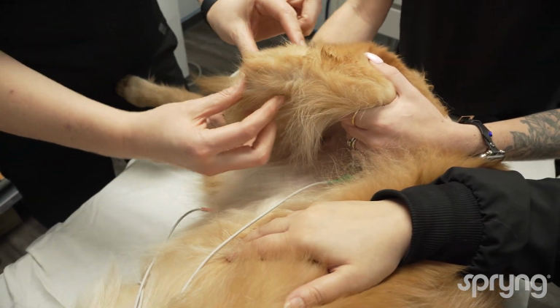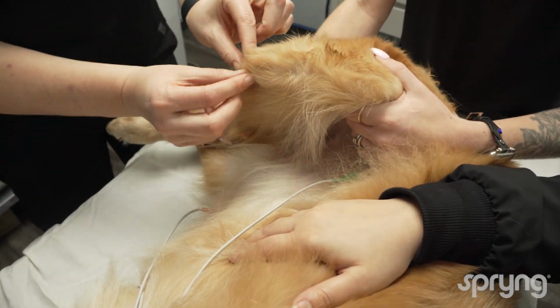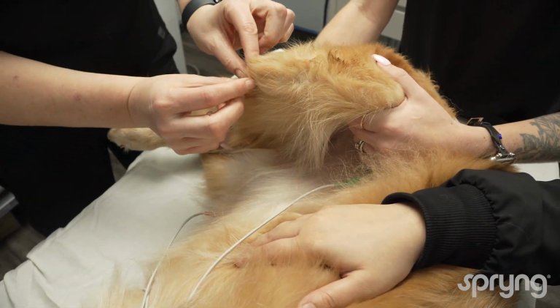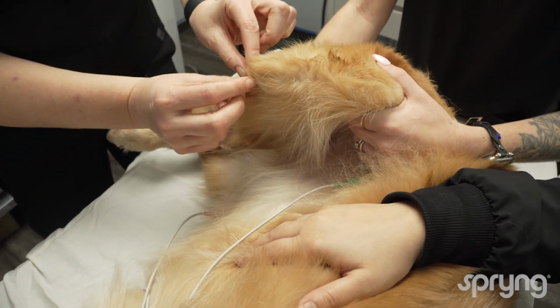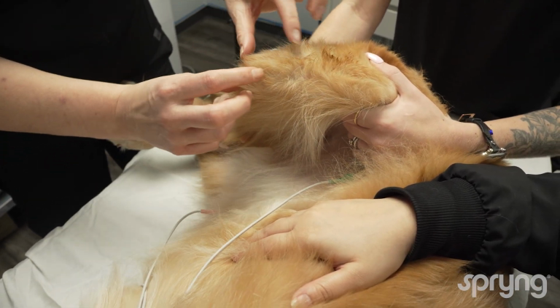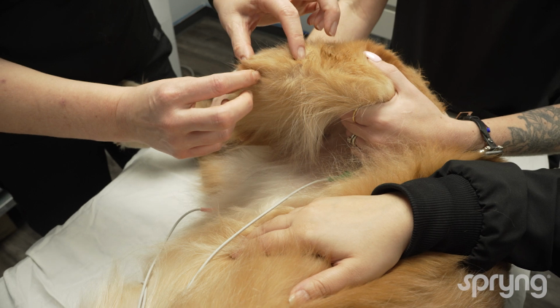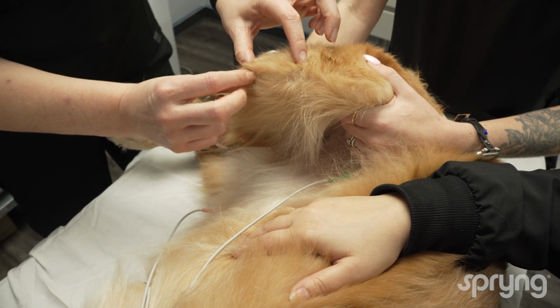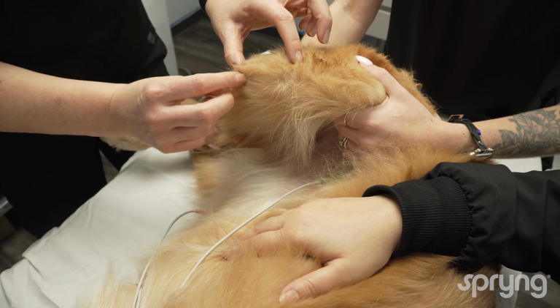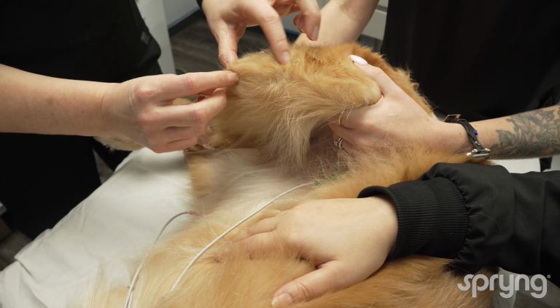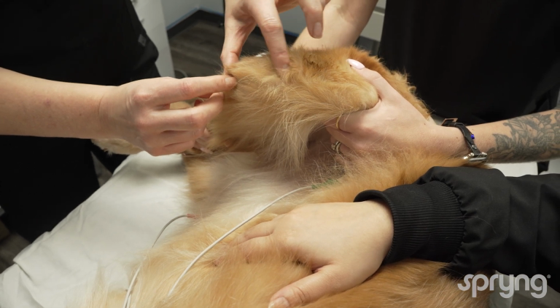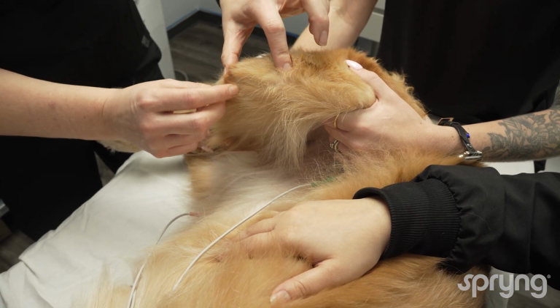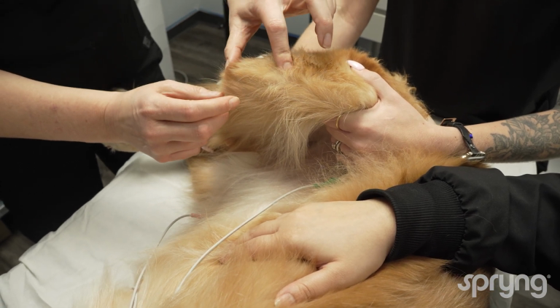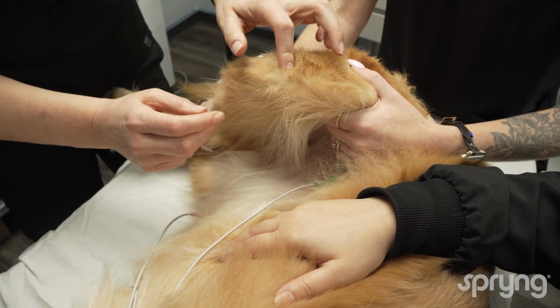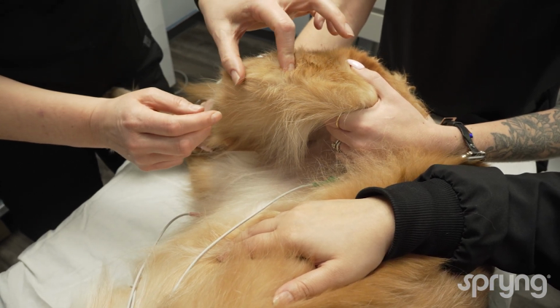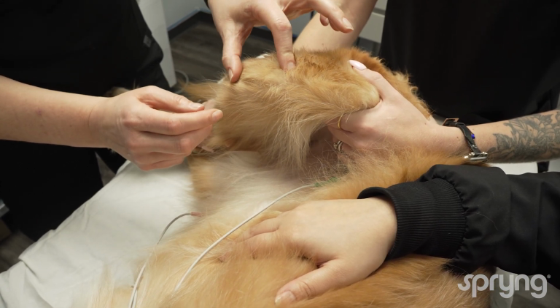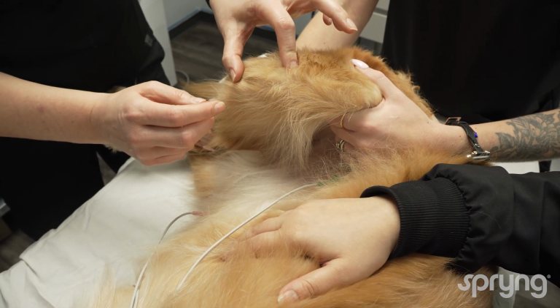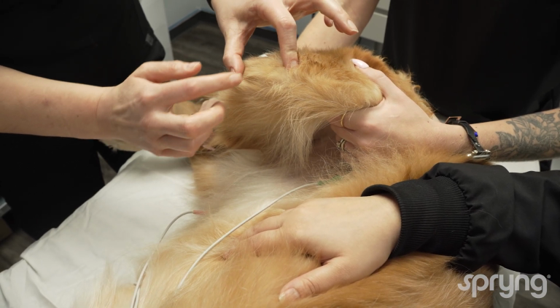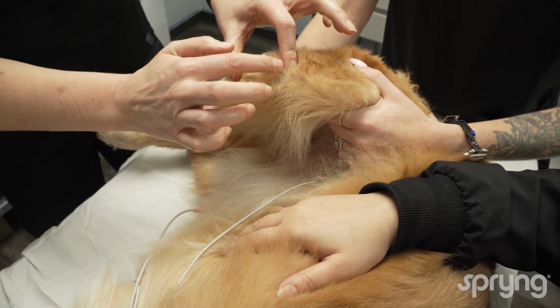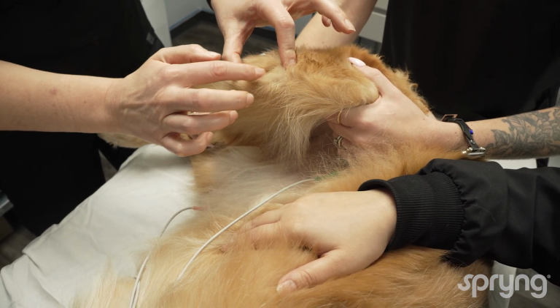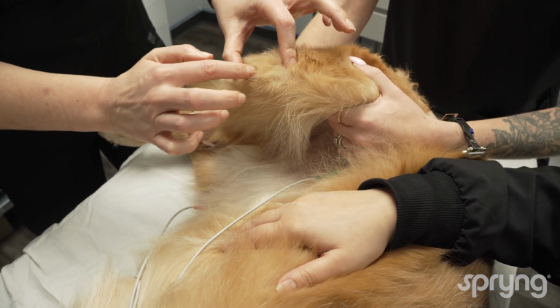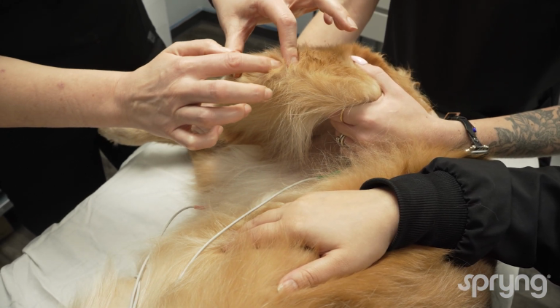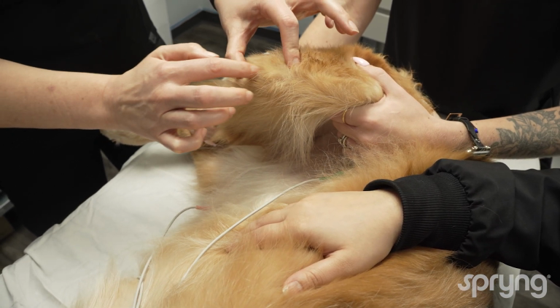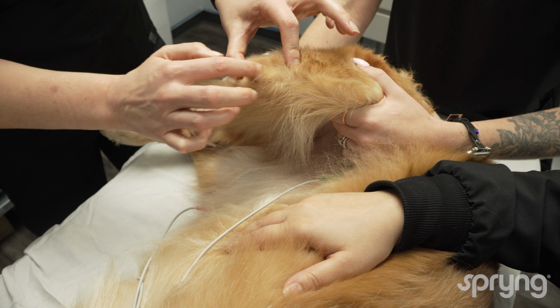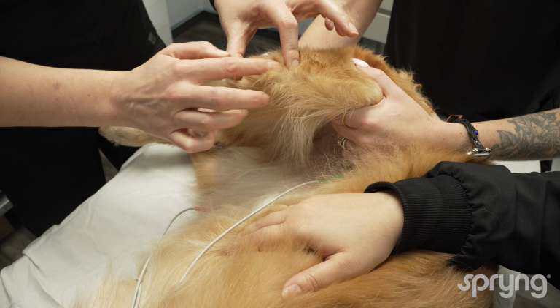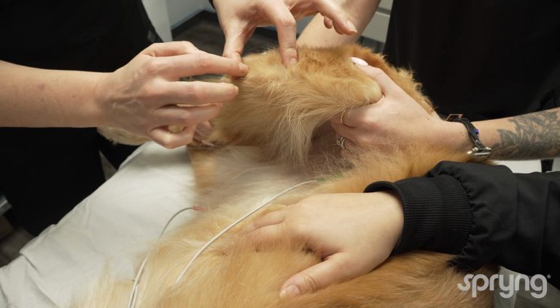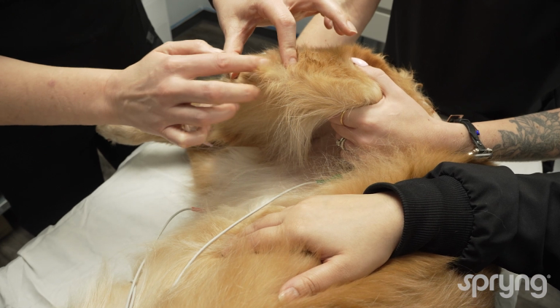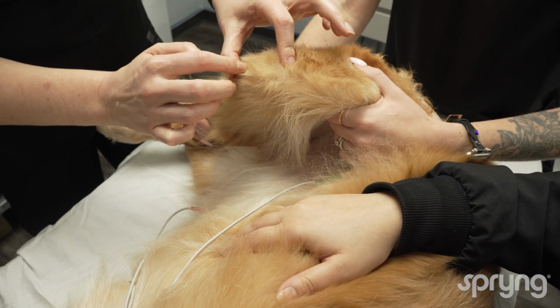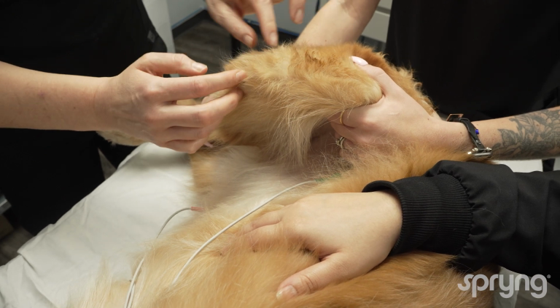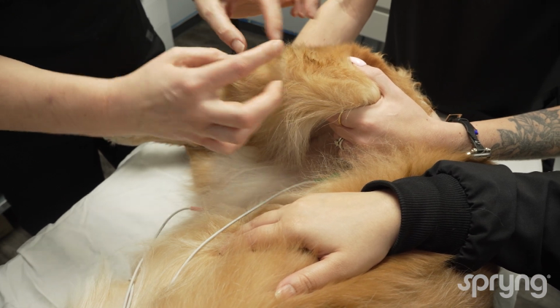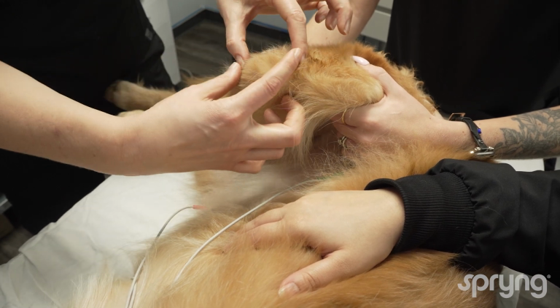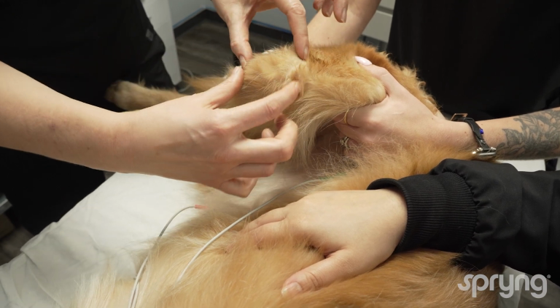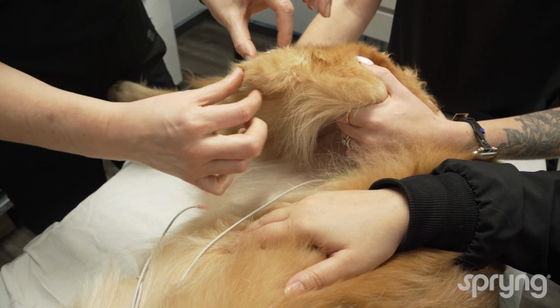Identify the landmarks: the tibial tuberosity, the patella, and the patellar tendon. Clip and clean the region.